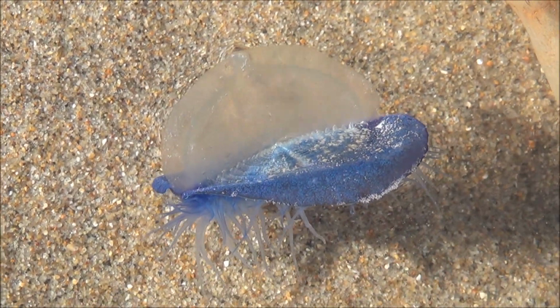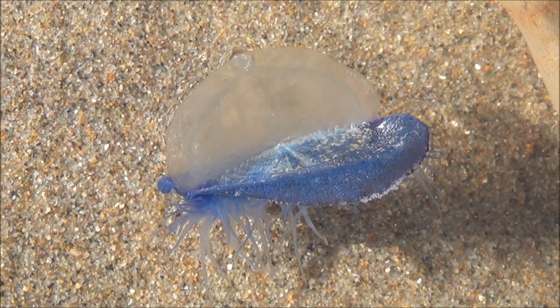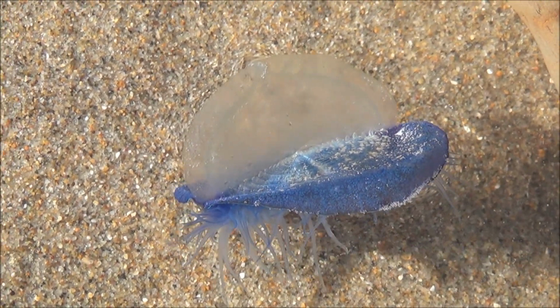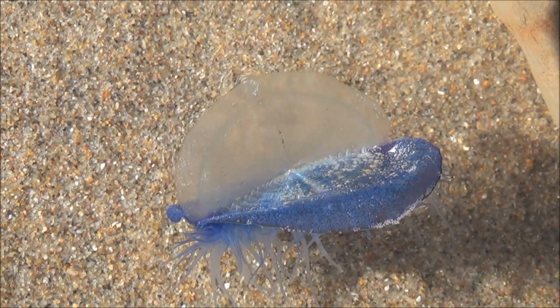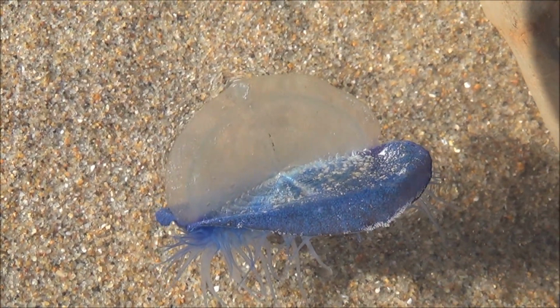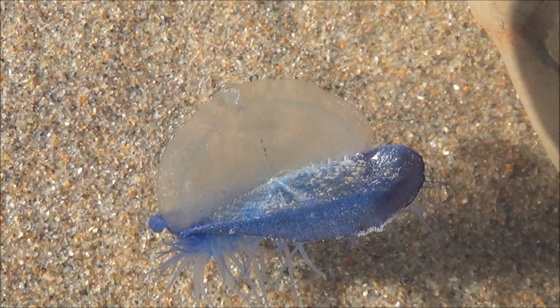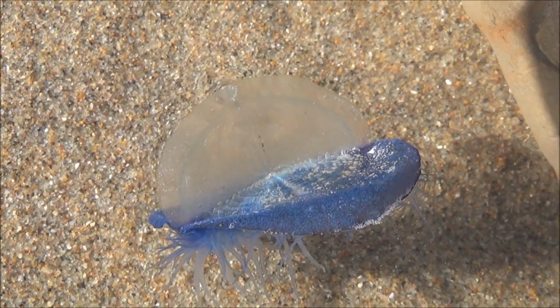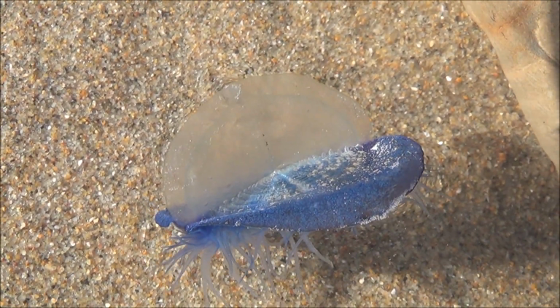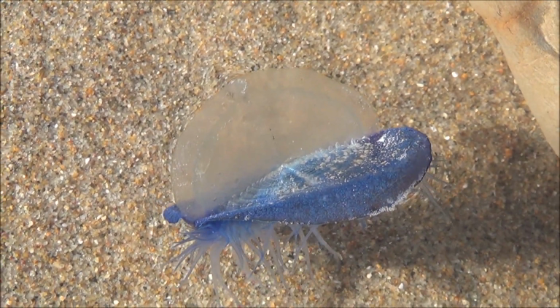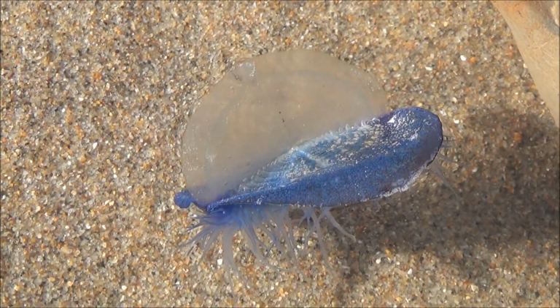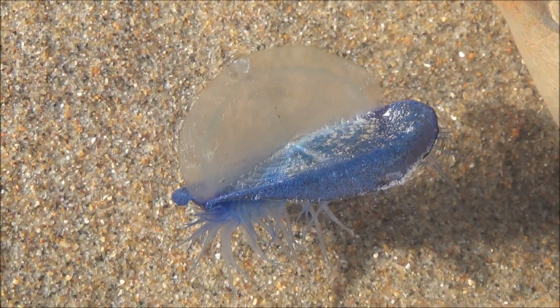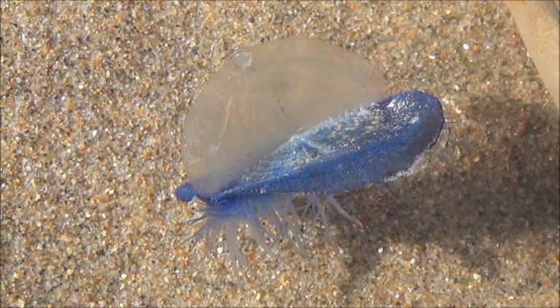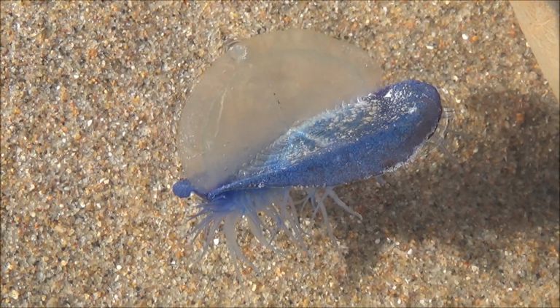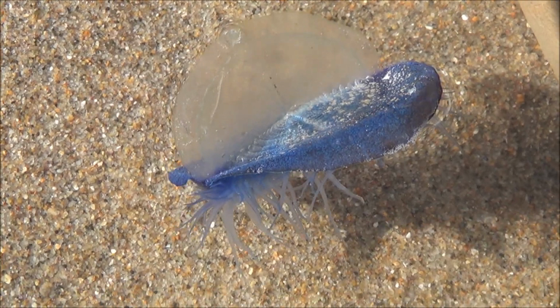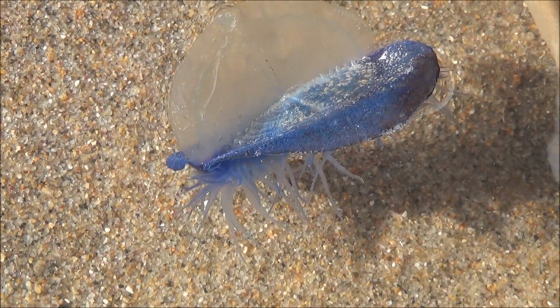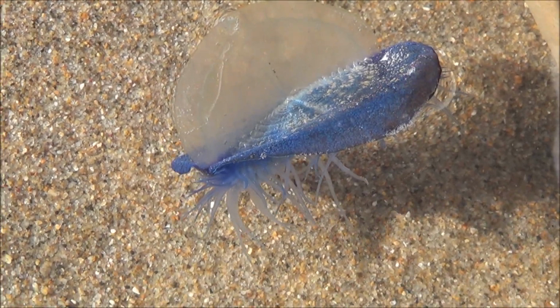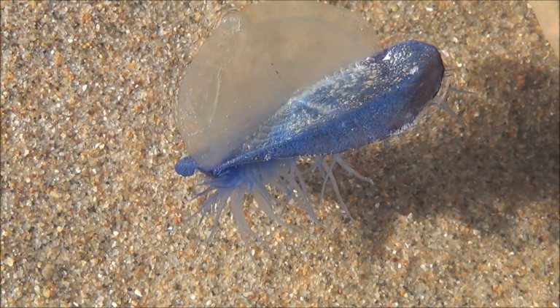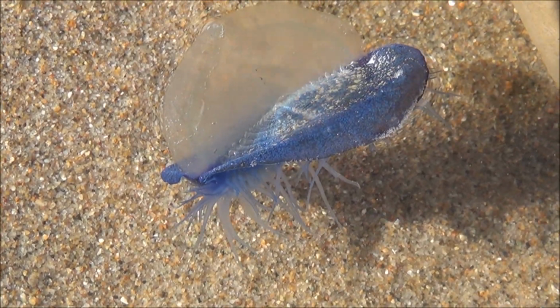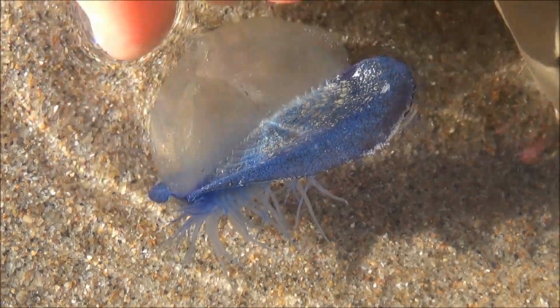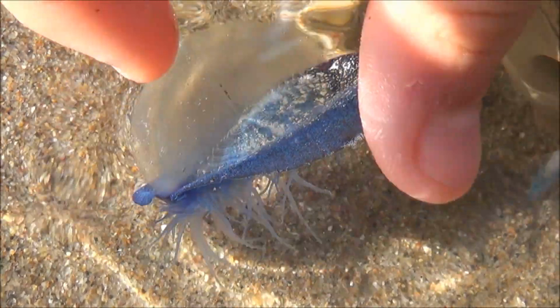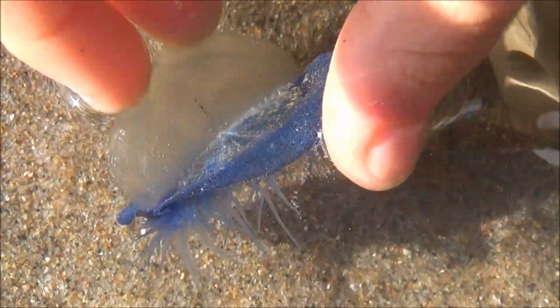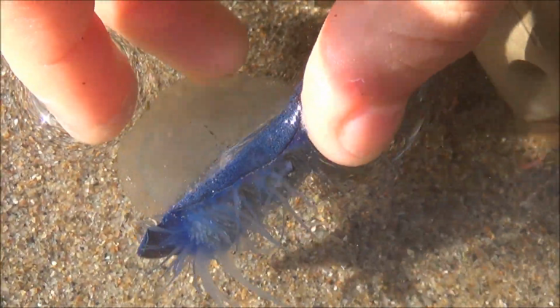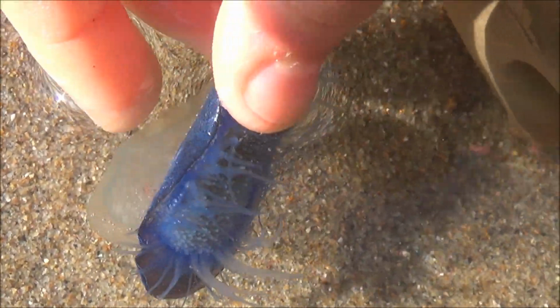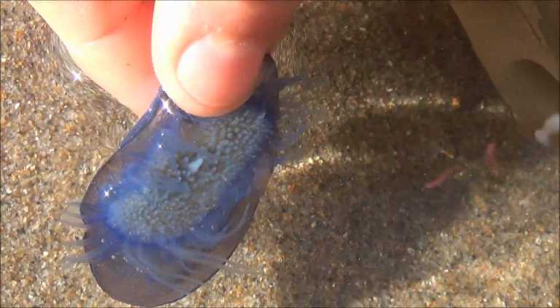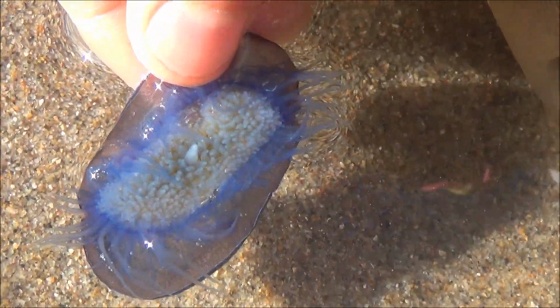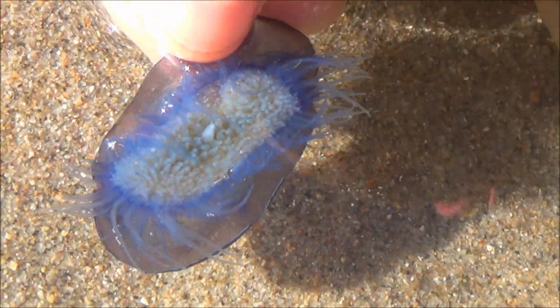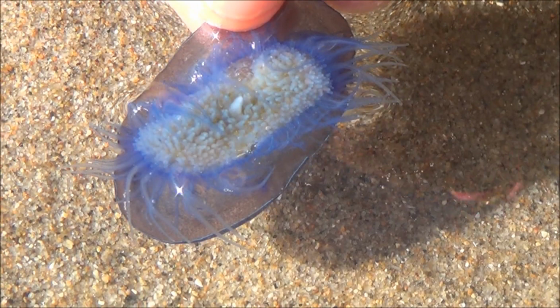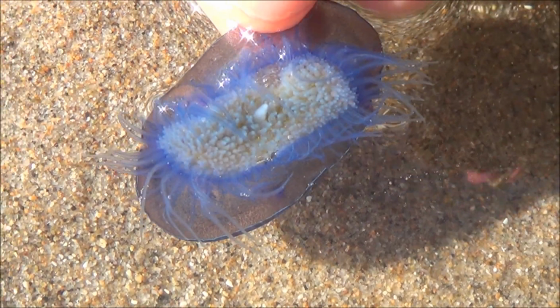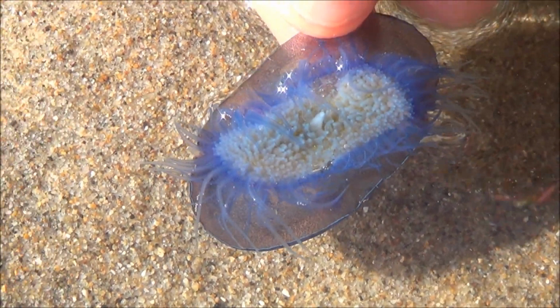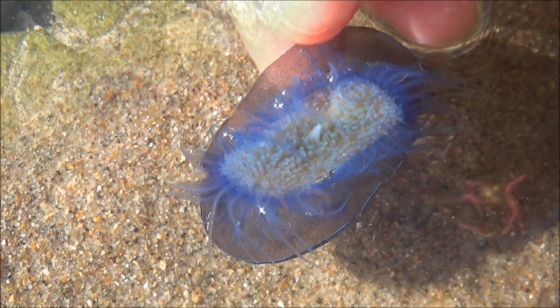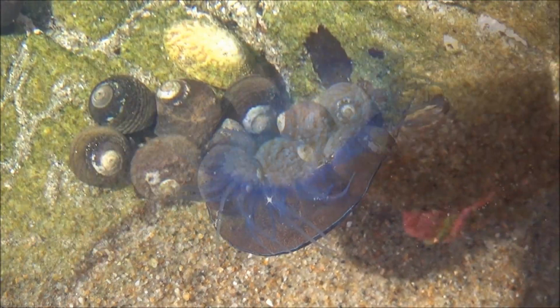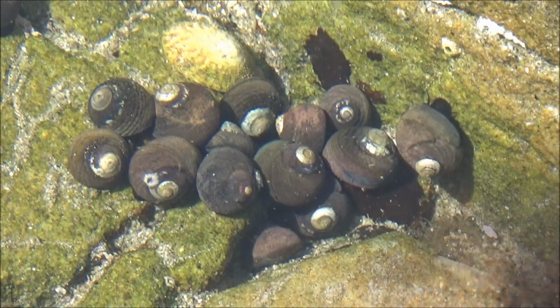Beautiful by-the-wind sailor. Storms and currents sometimes bring it here from tropical waters. This one is still alive, but thousands can be washed on the shores and dry out under the sun.